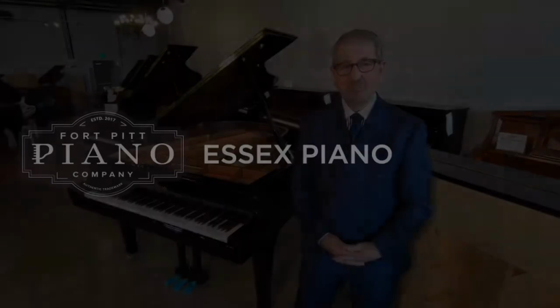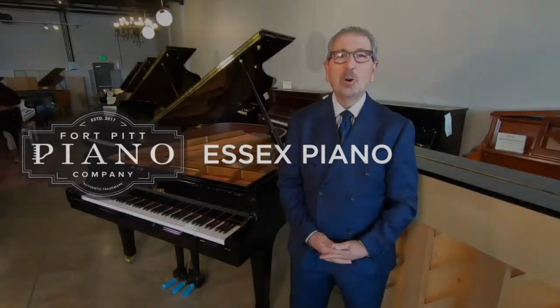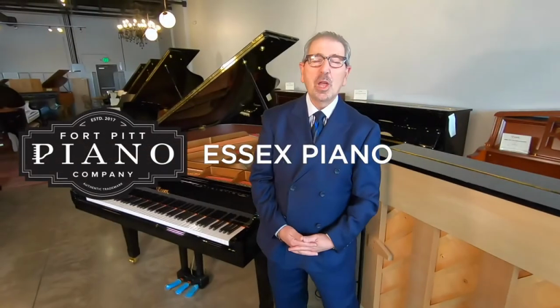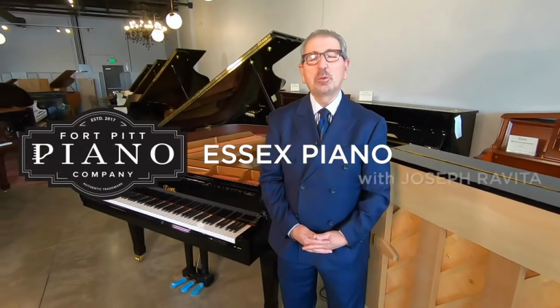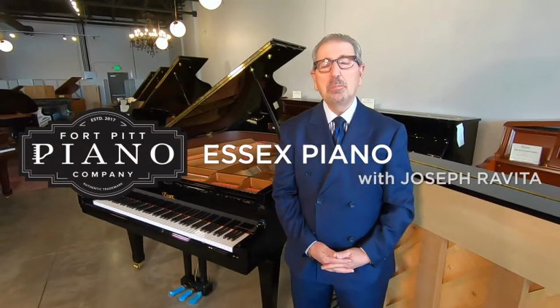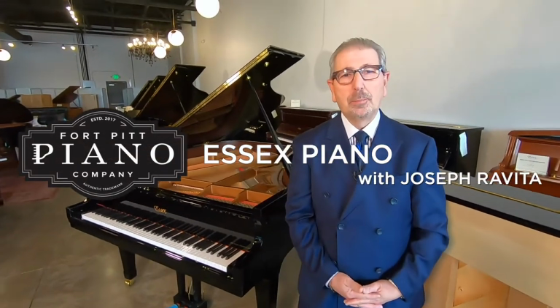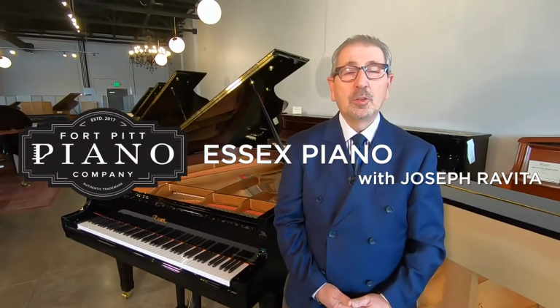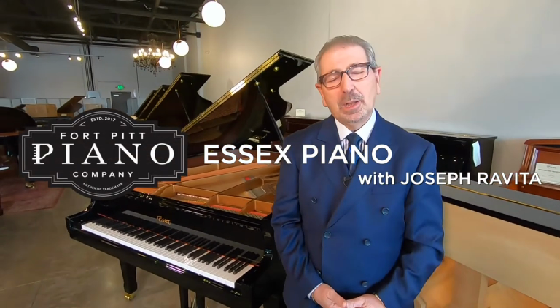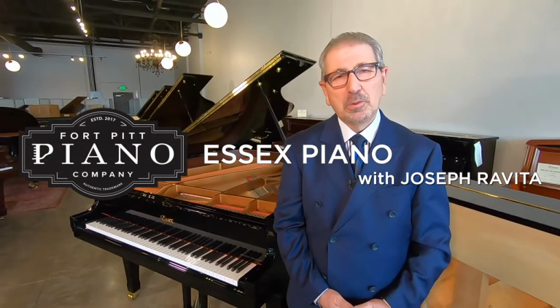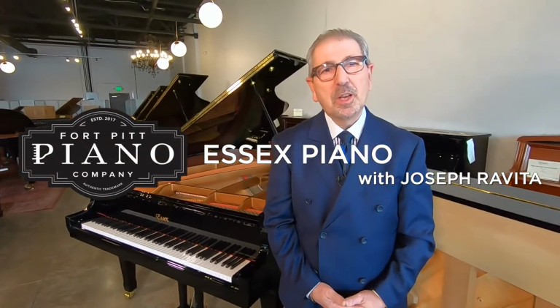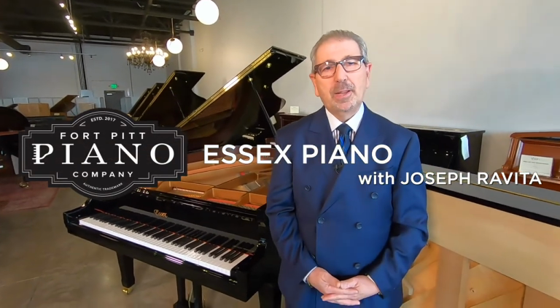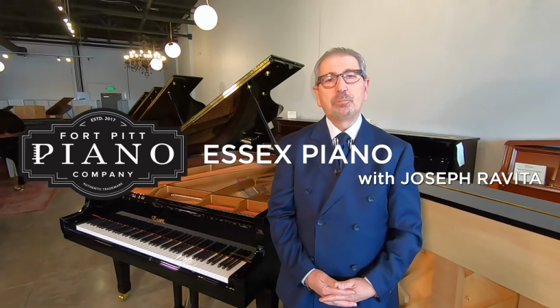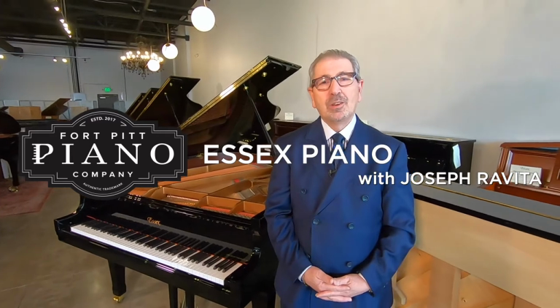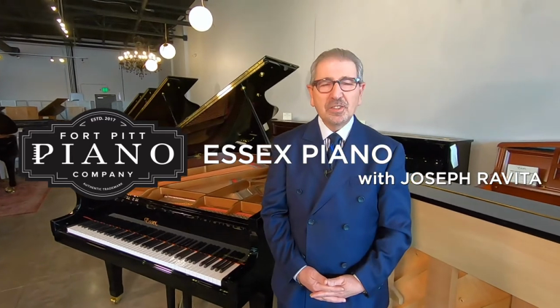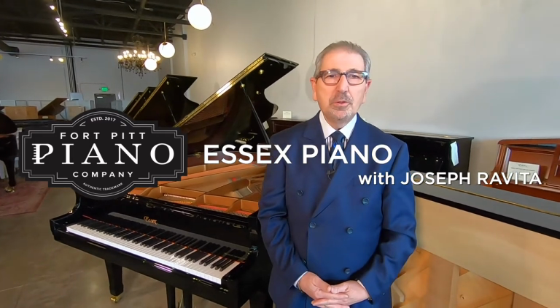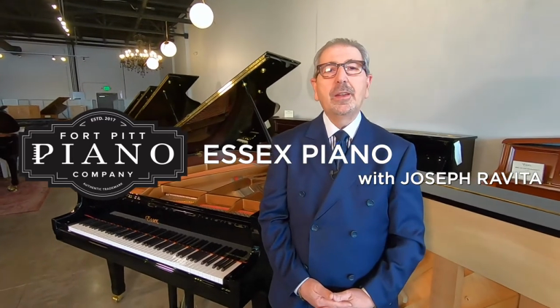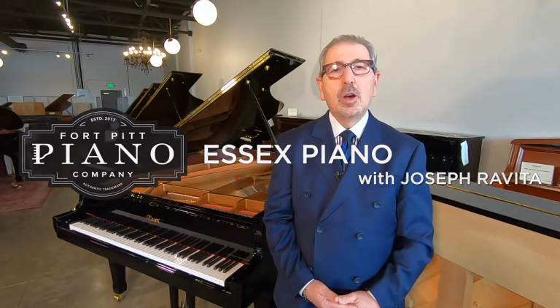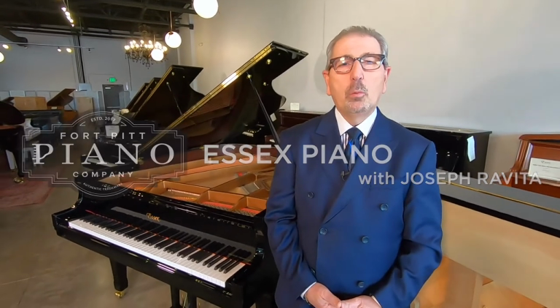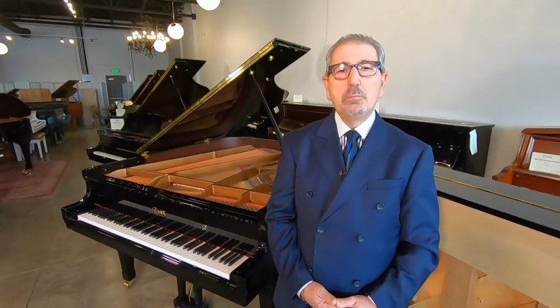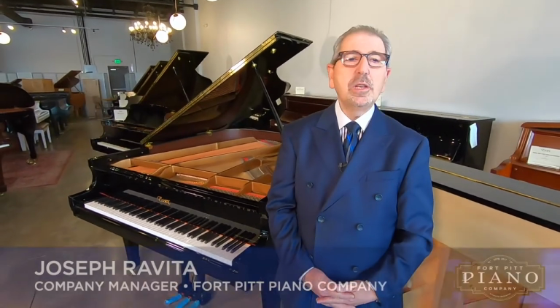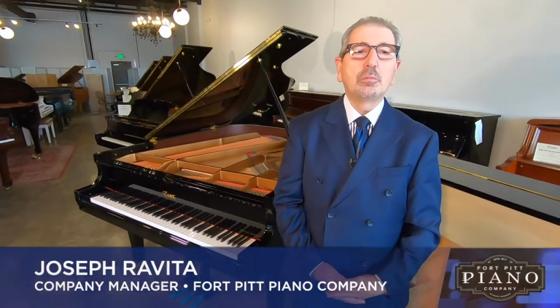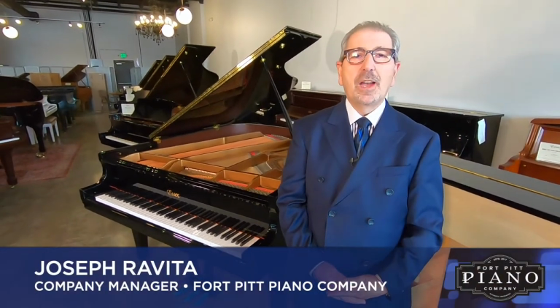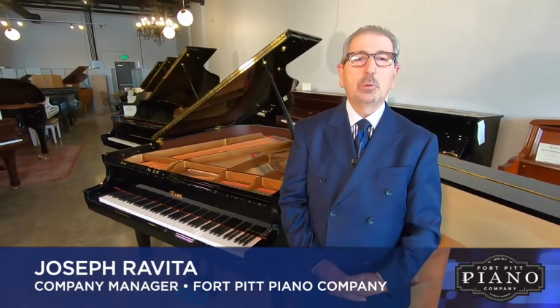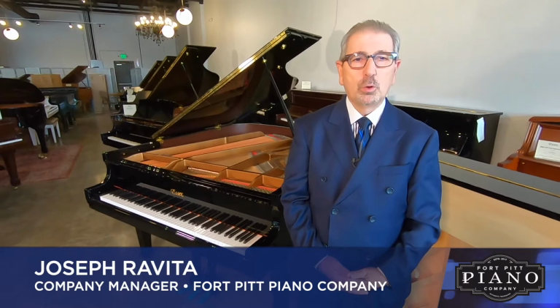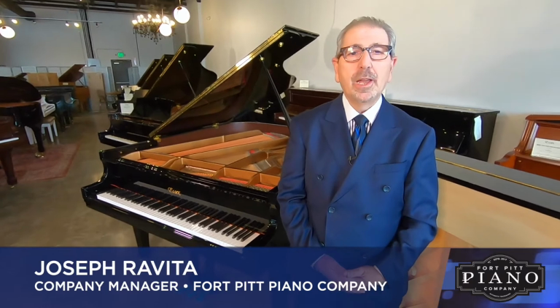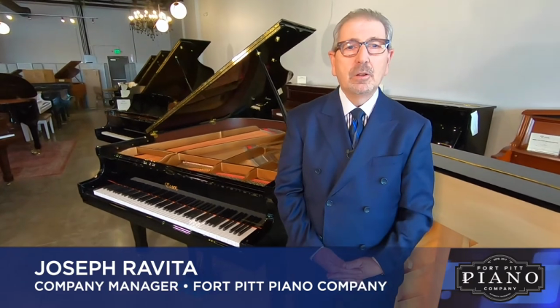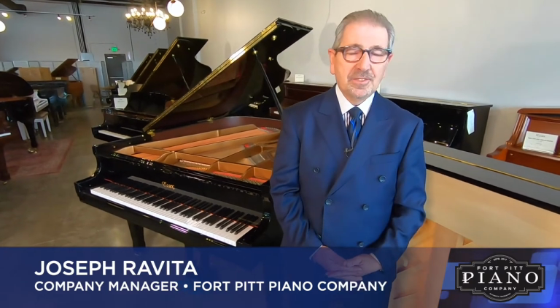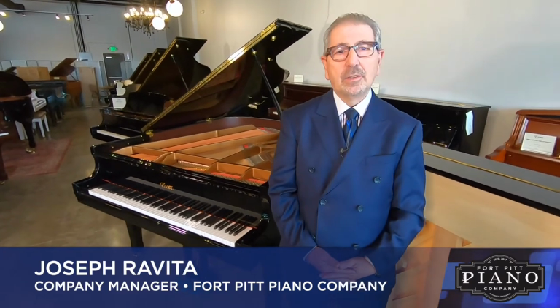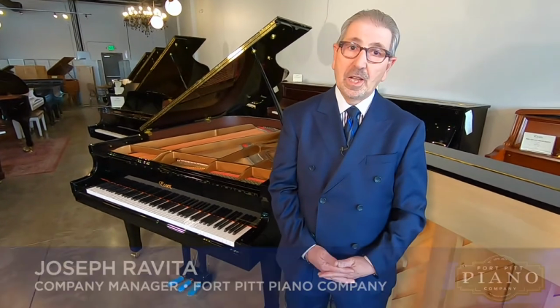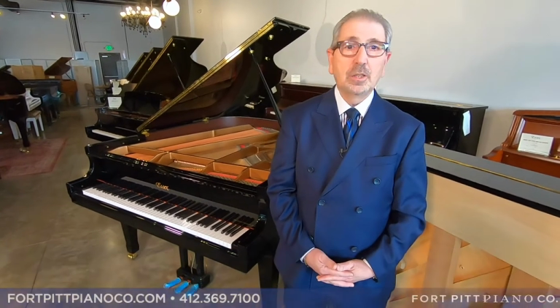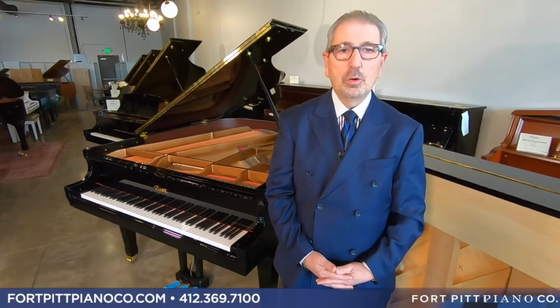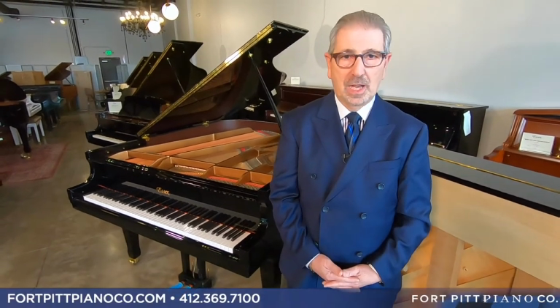Hello and welcome to Fort Pitt Piano Company. My name is Joe Revita, I'm the company manager. I'd like to speak with you today about one of the best pianos manufactured anywhere in the world today — the Essex line, designed and owned by Steinway.